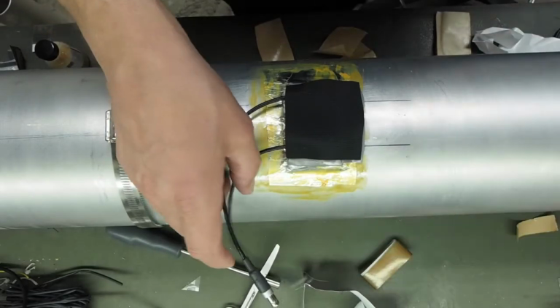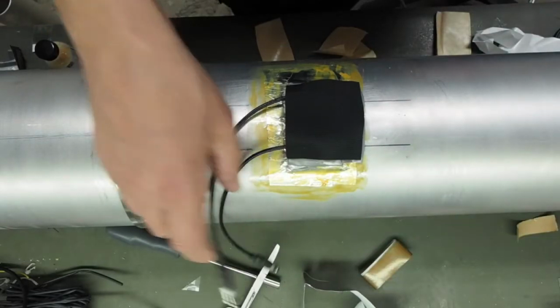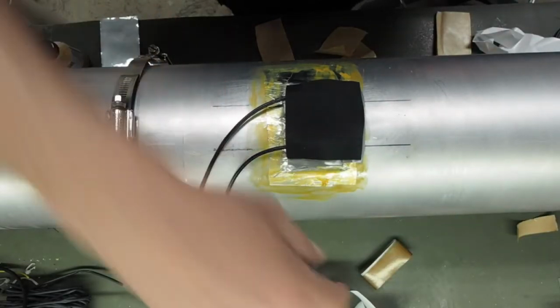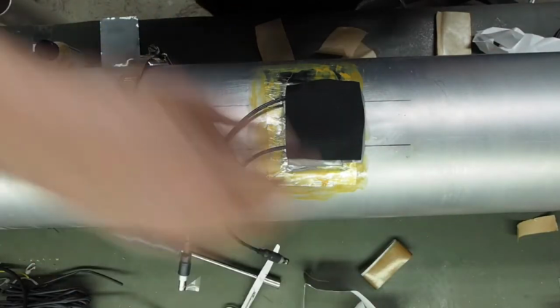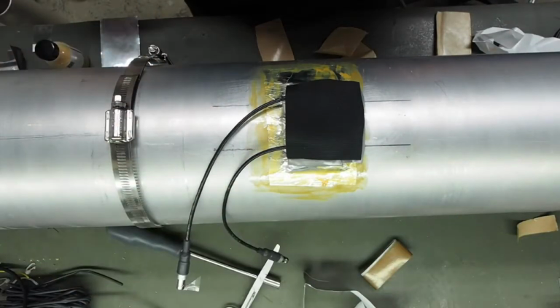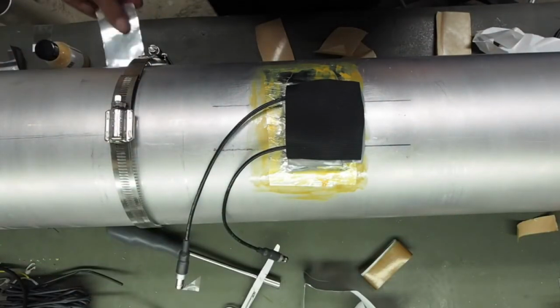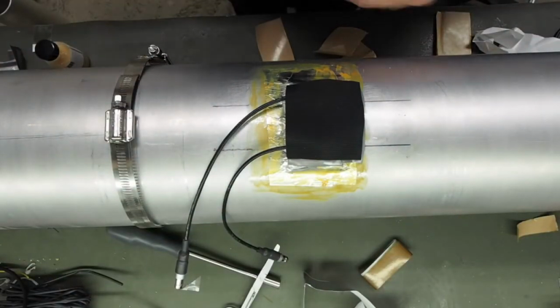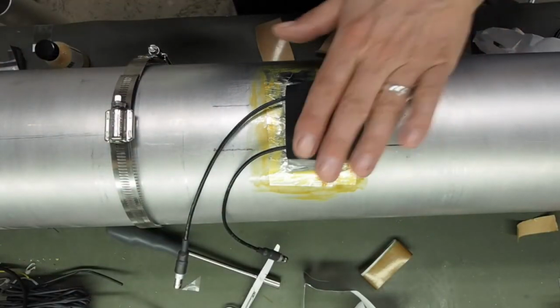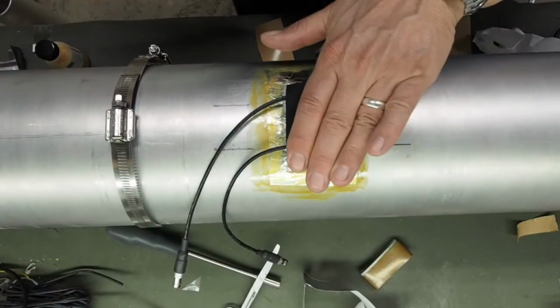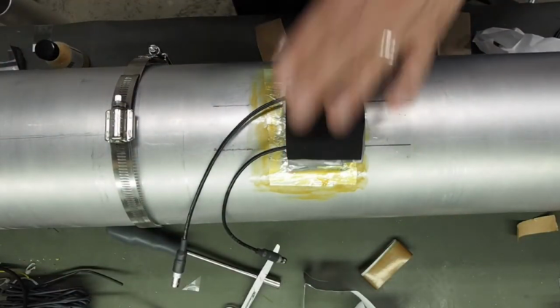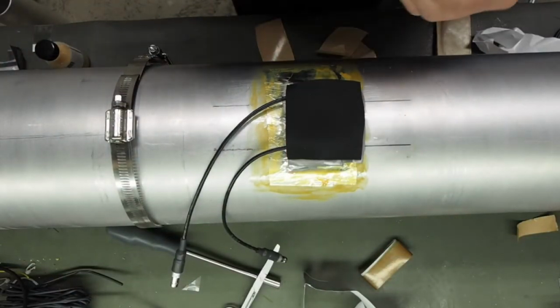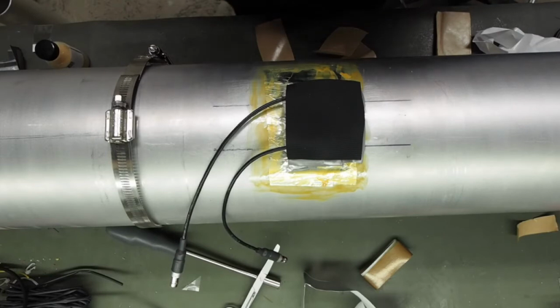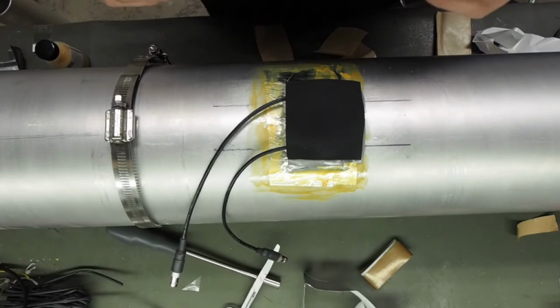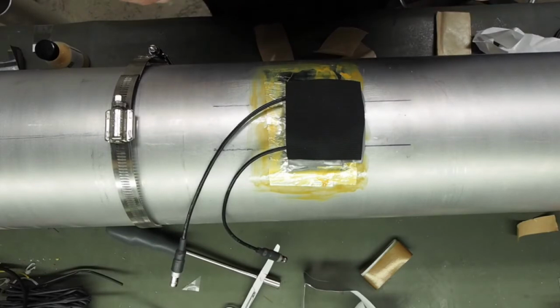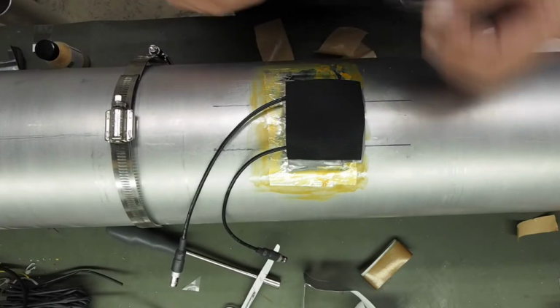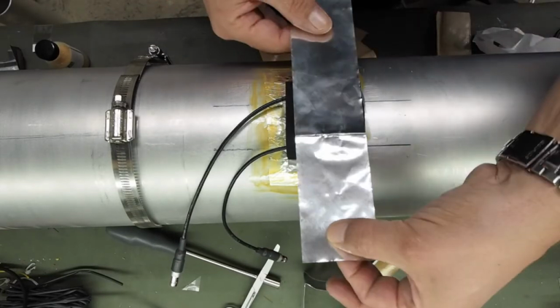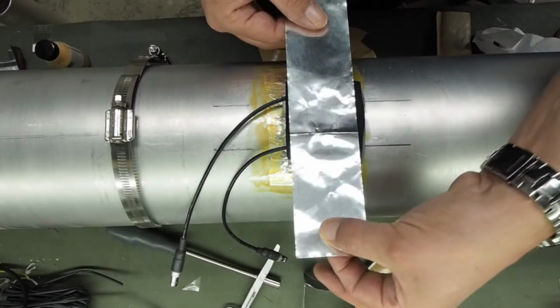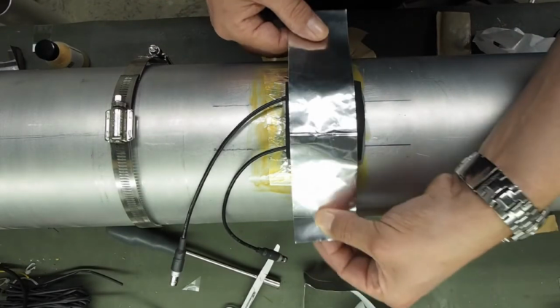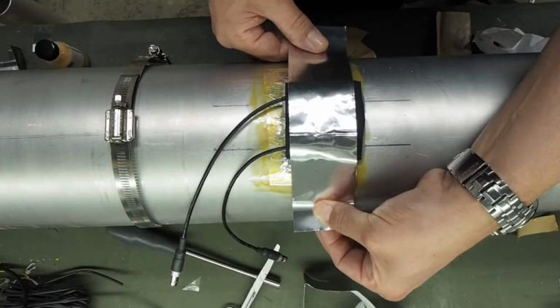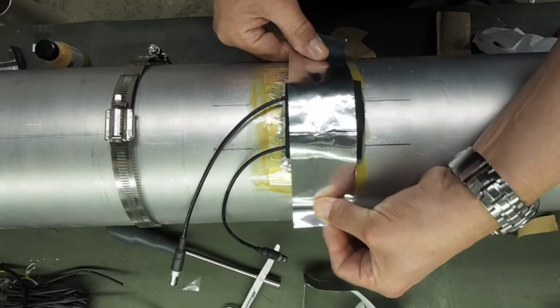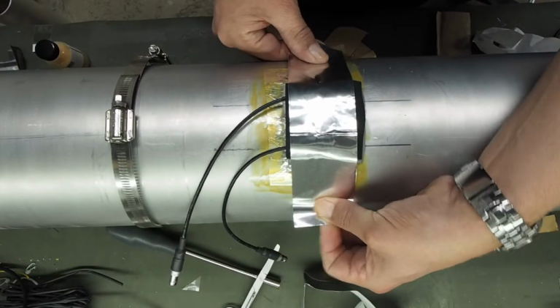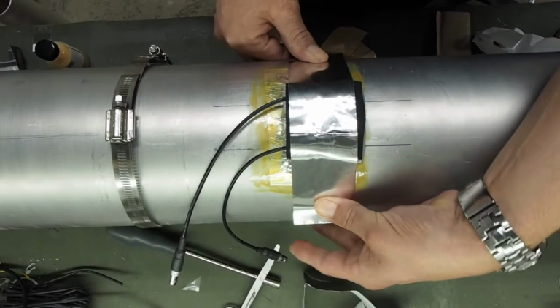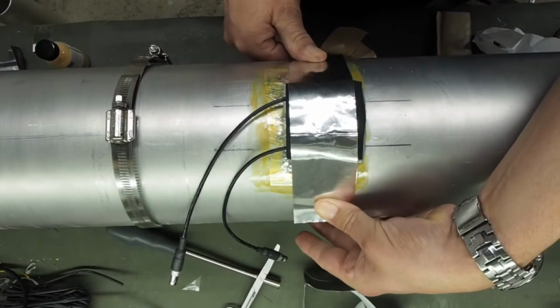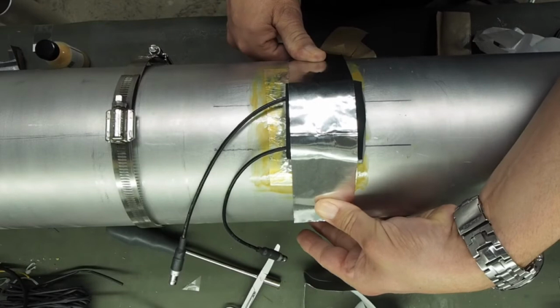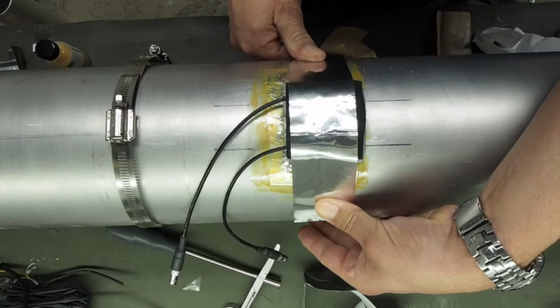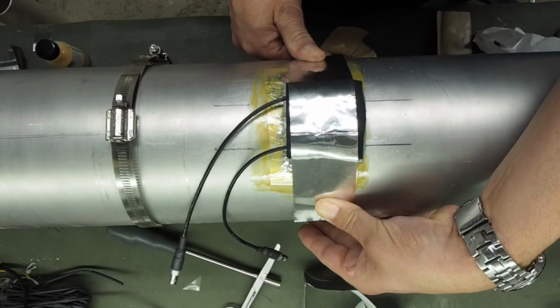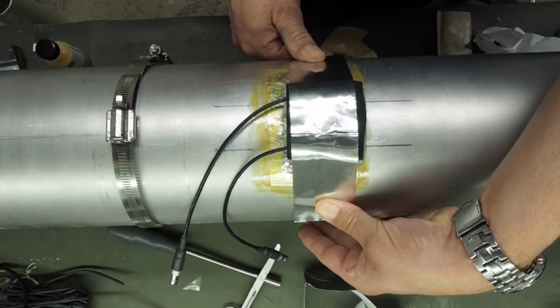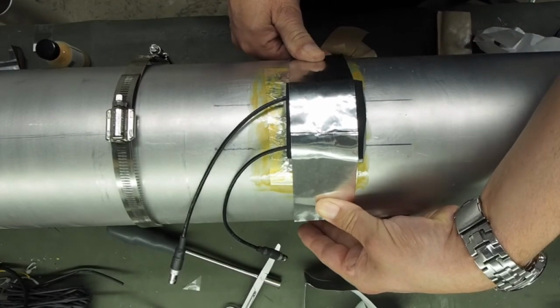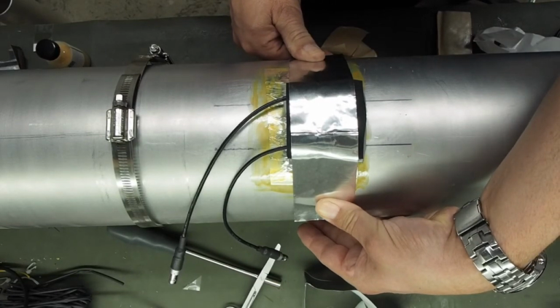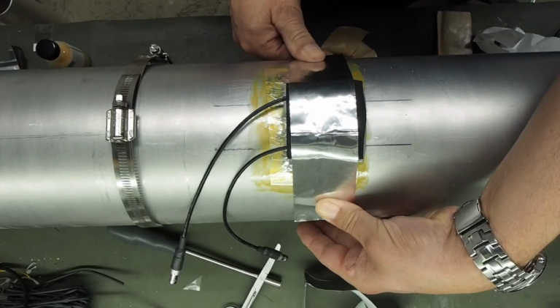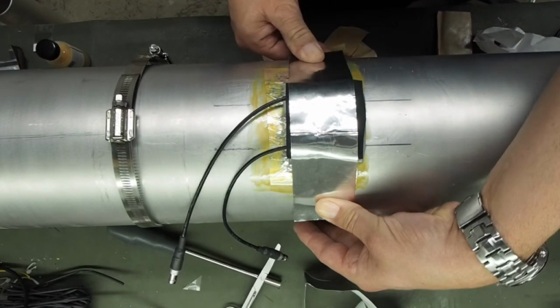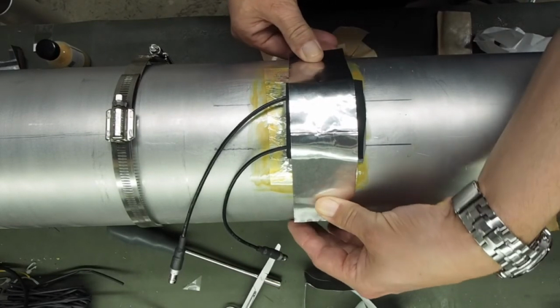What does sometimes help to keep this in place before you put the transmitter on is just another piece of this tape on, just to keep everything in place. And that's it — the gauges are ready now for the transmitter to go on.